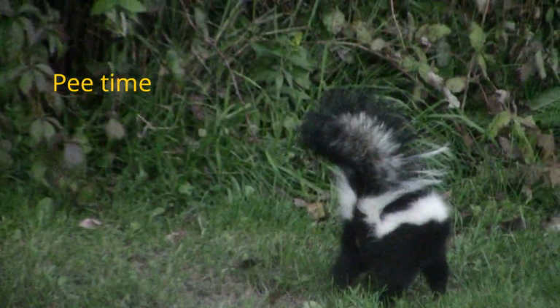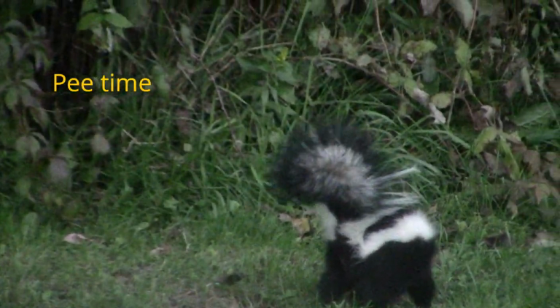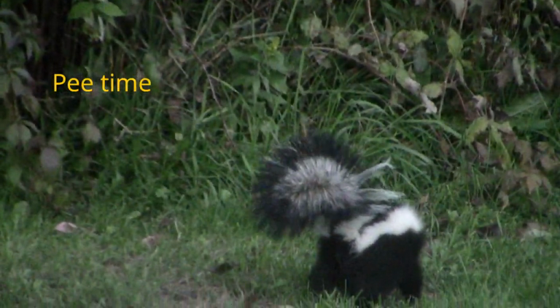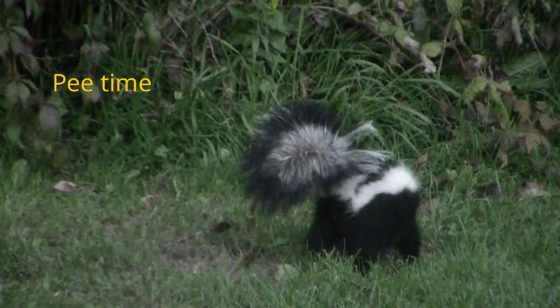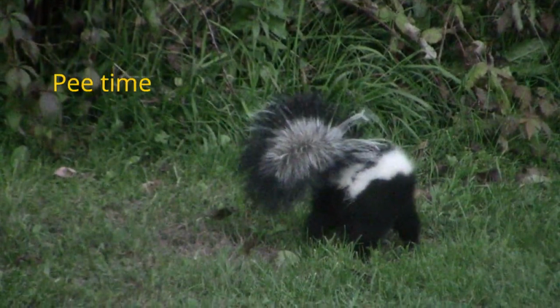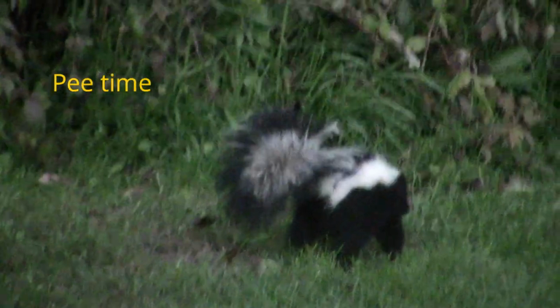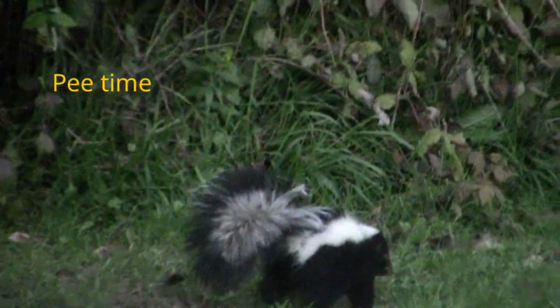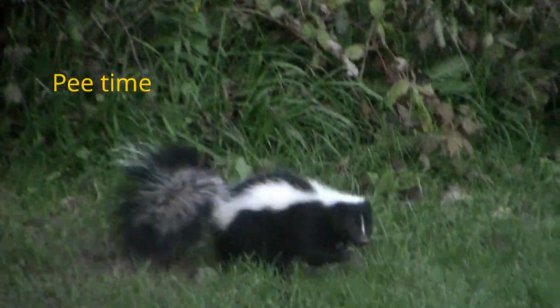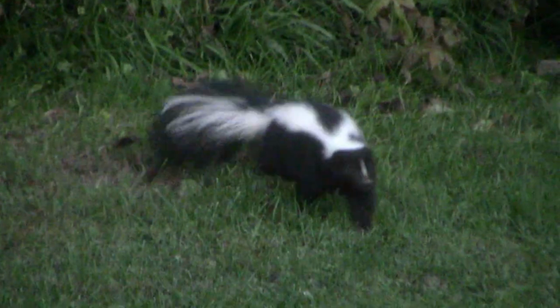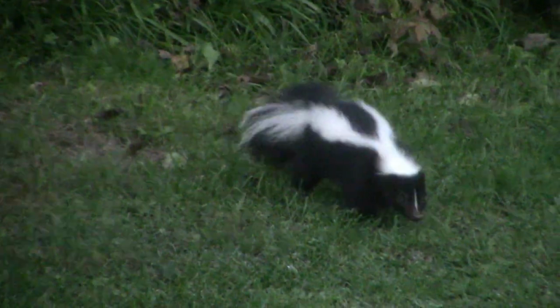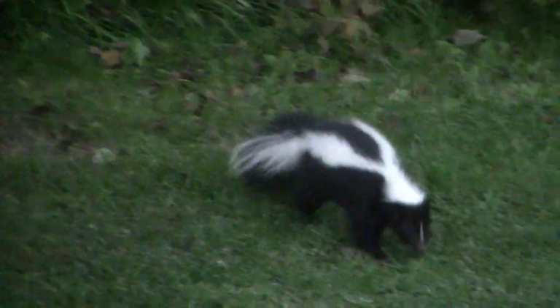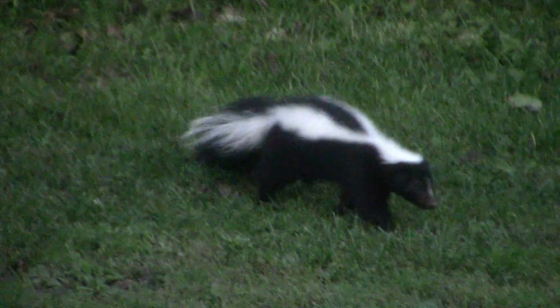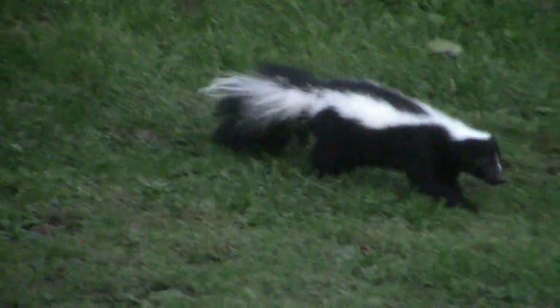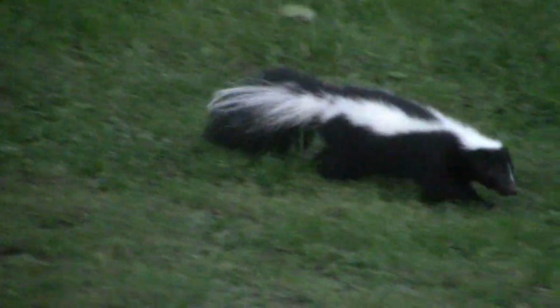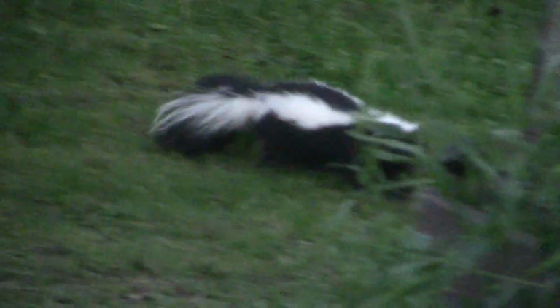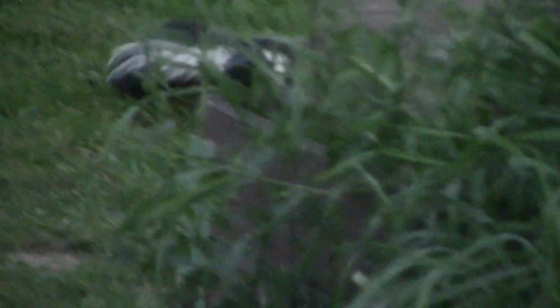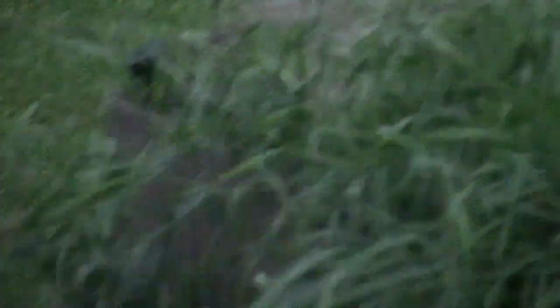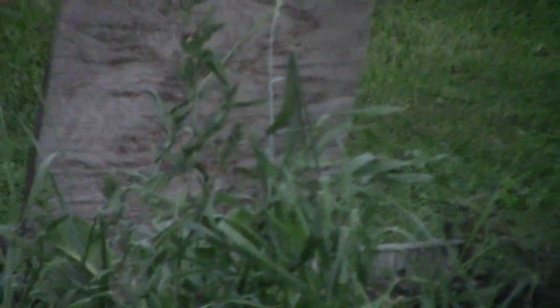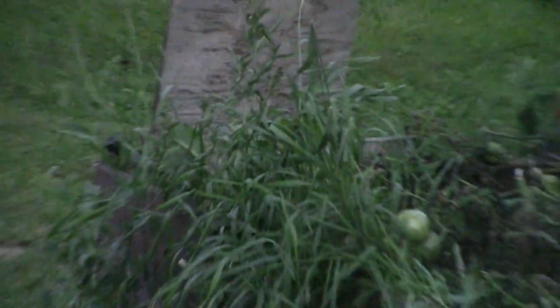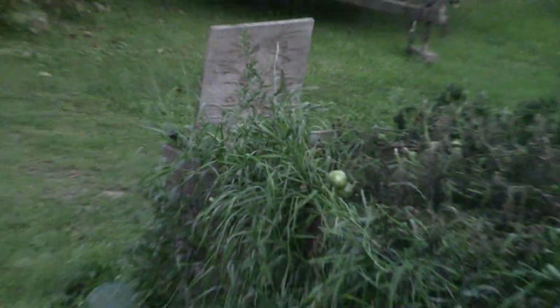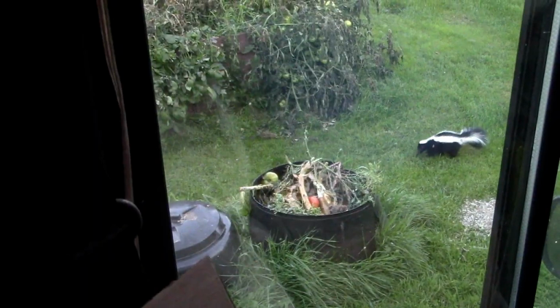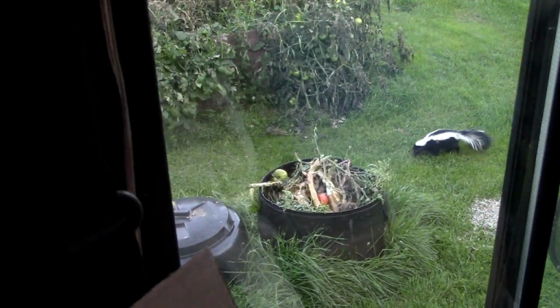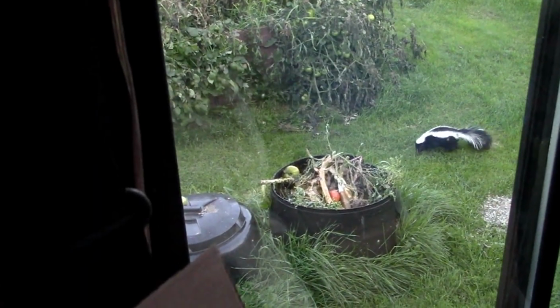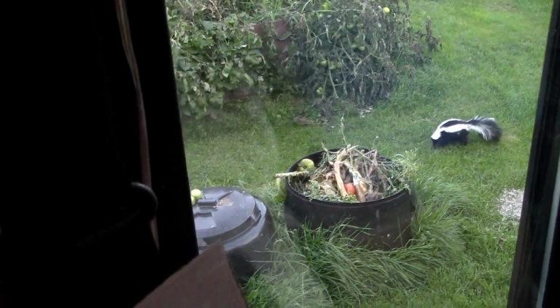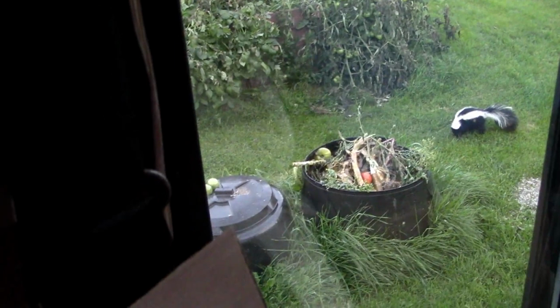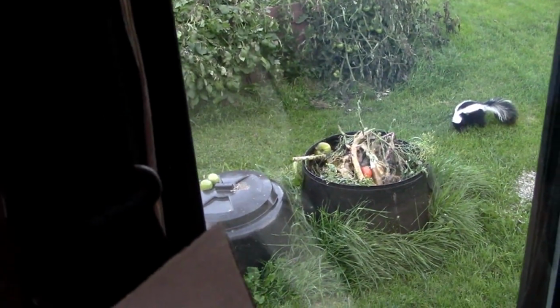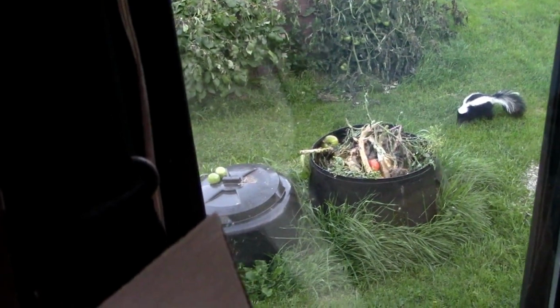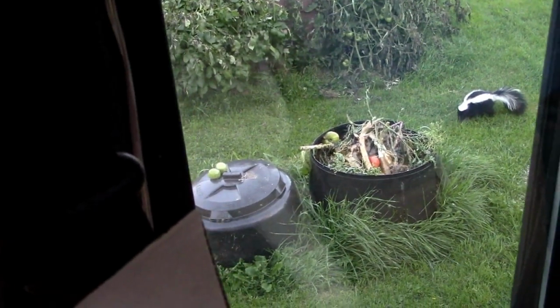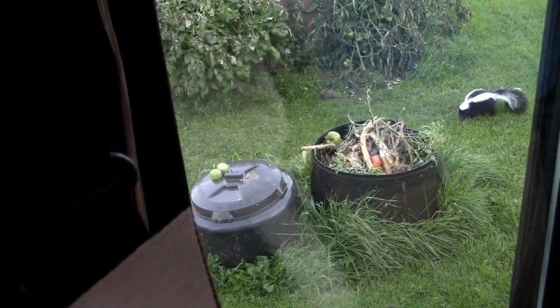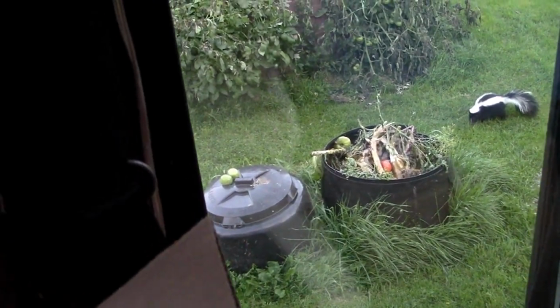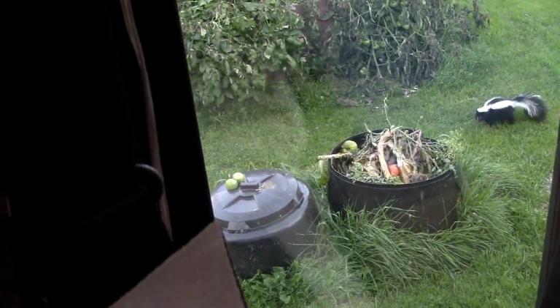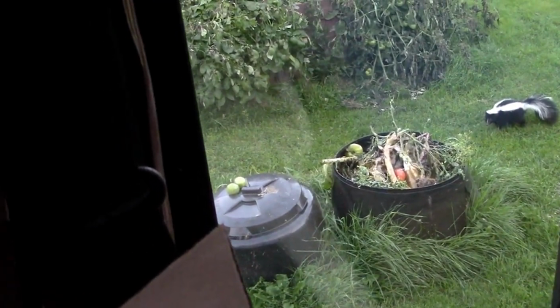Don't squirt. Where are you going? In my garden, eh? You can't resist a compost pile, can you?